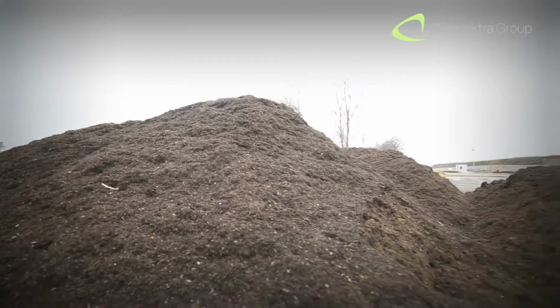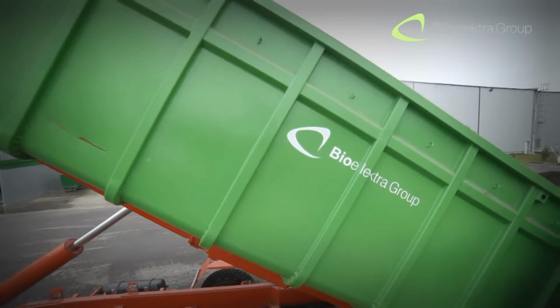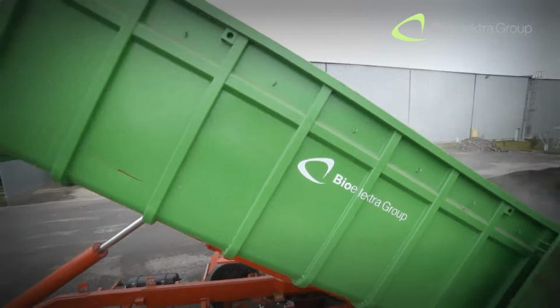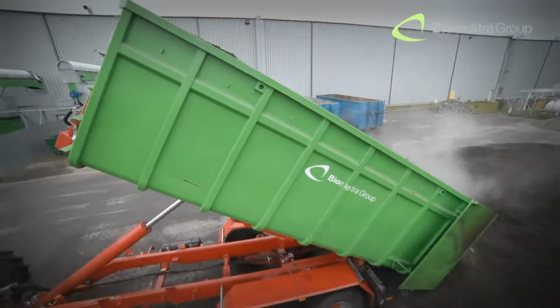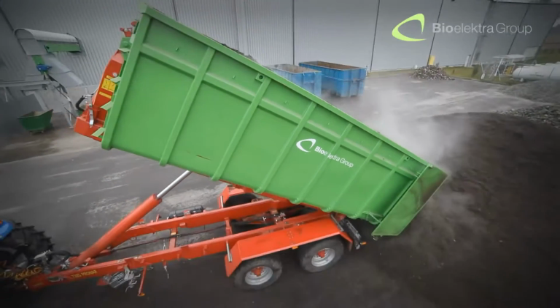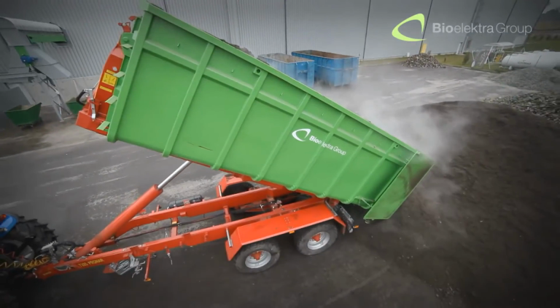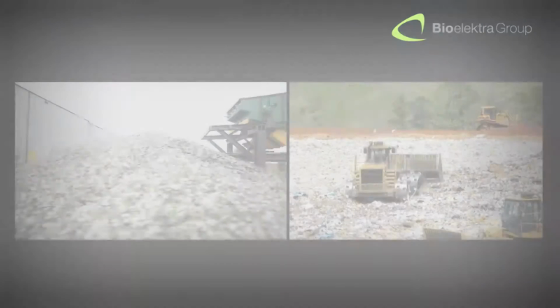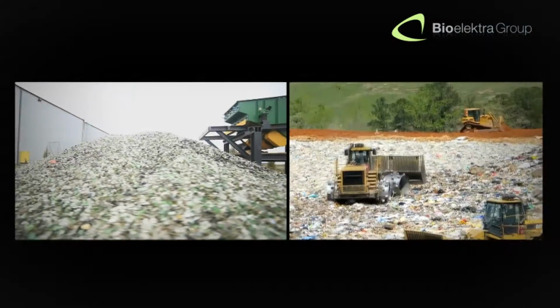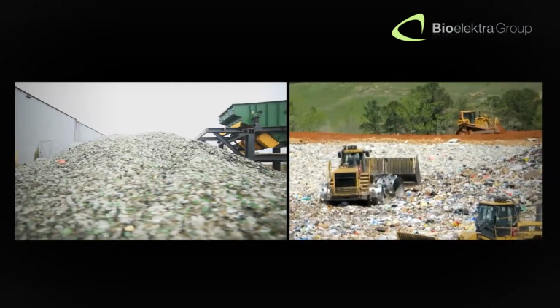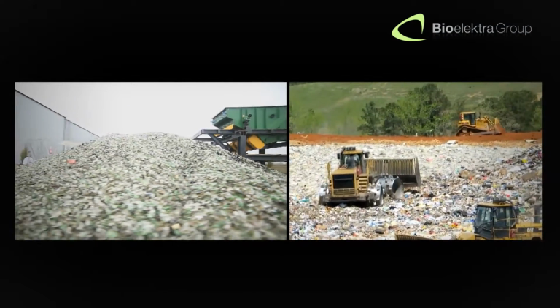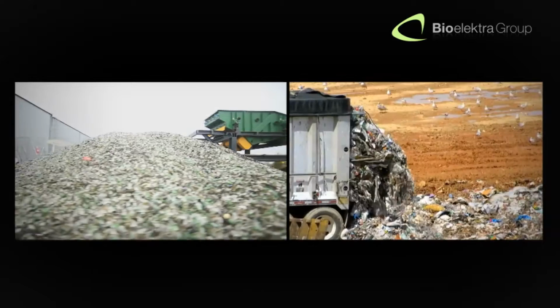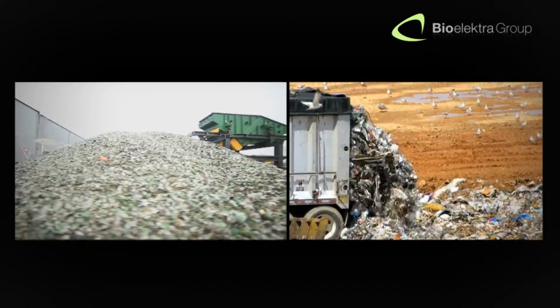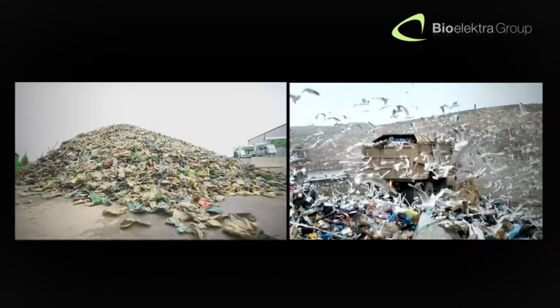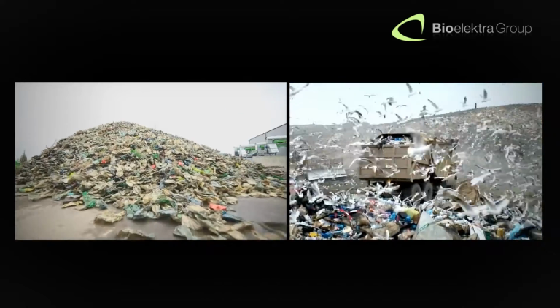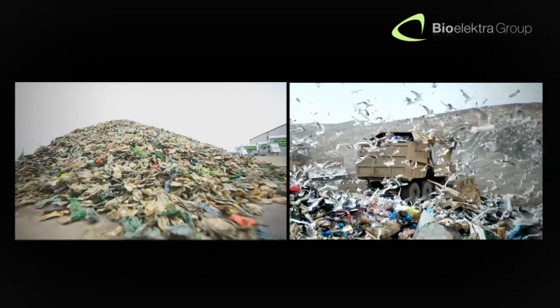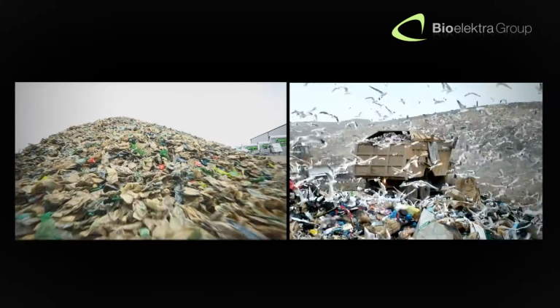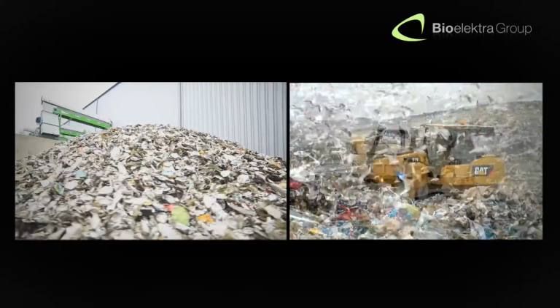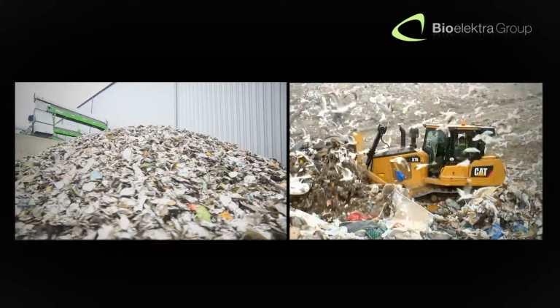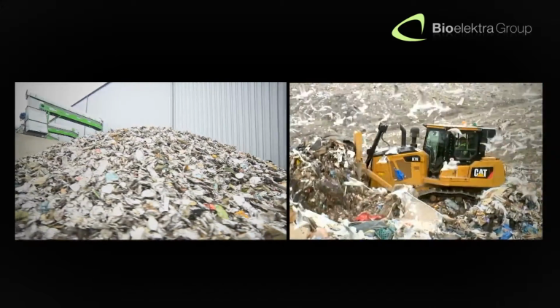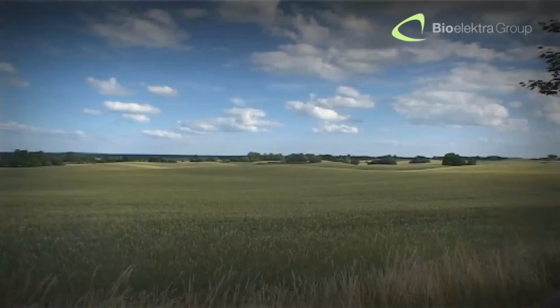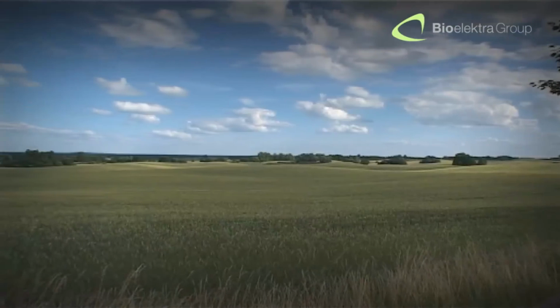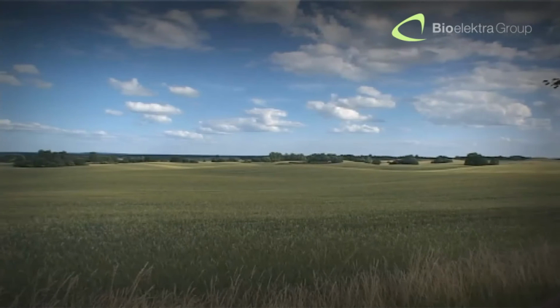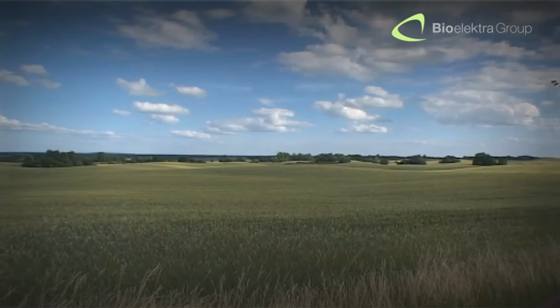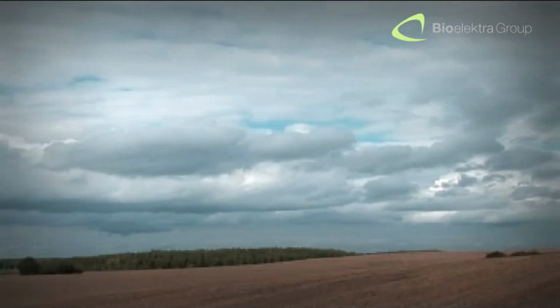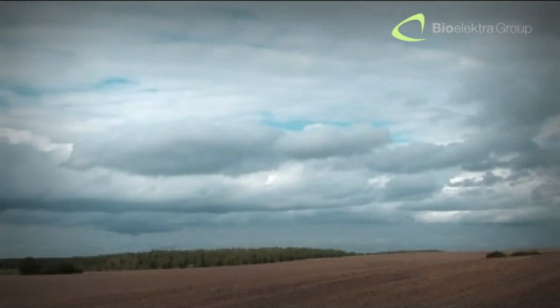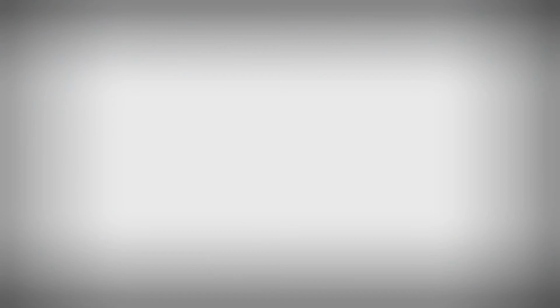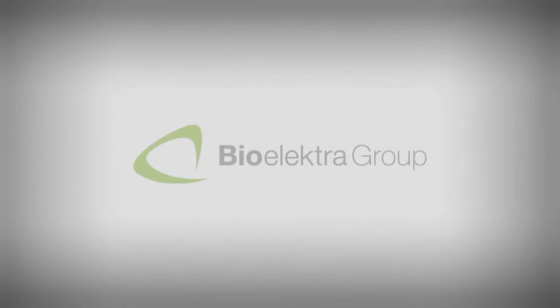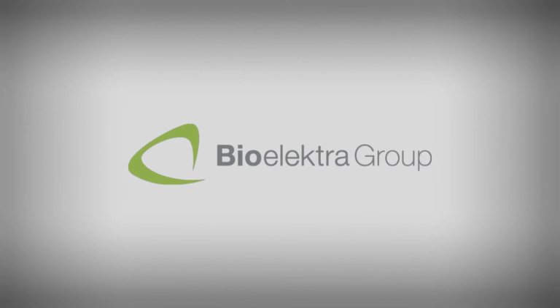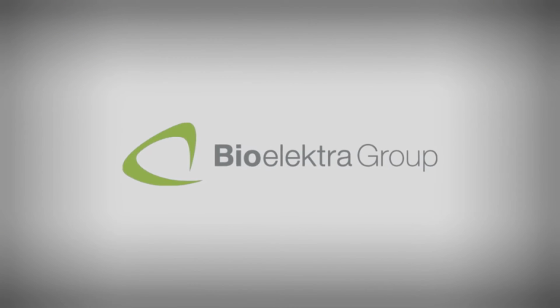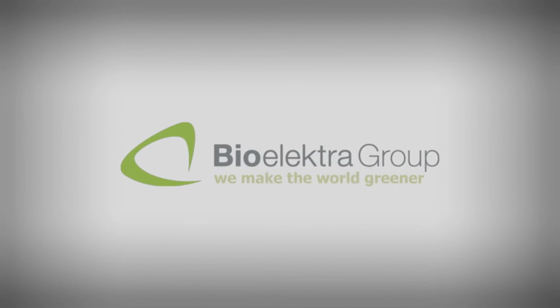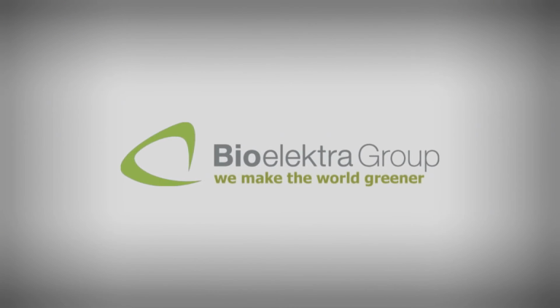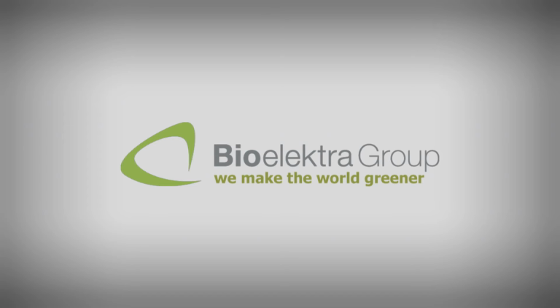The BioElectra Group supports sustainable development and is dedicated to shaping our future based on two principles: ecology and economic profitability. BioElectra — we make the world greener.